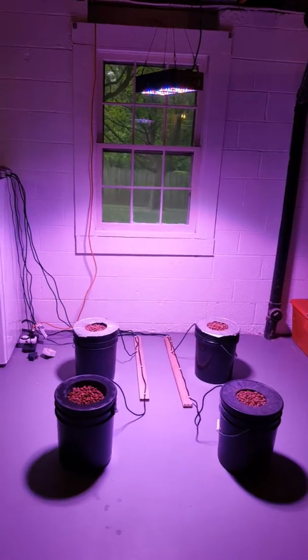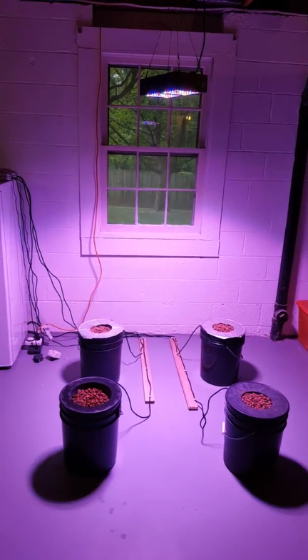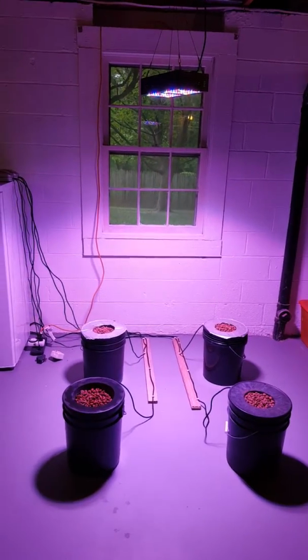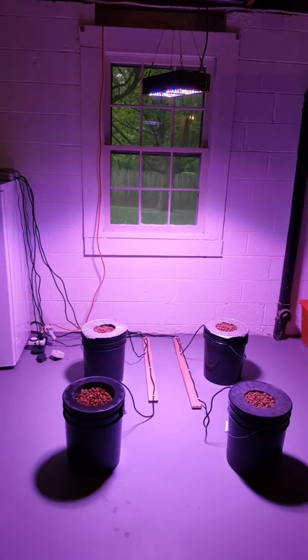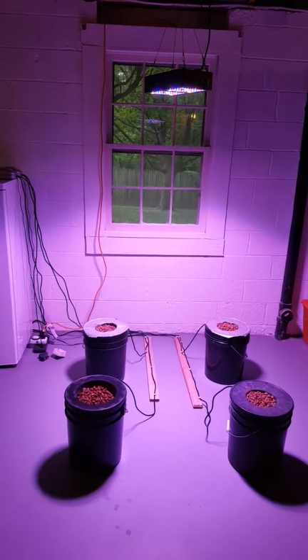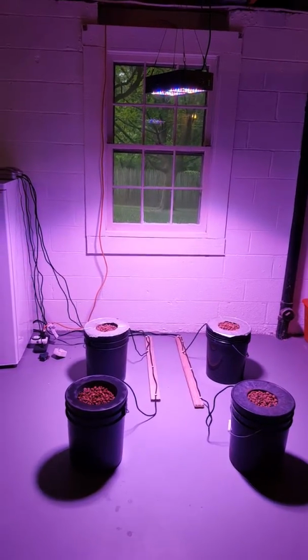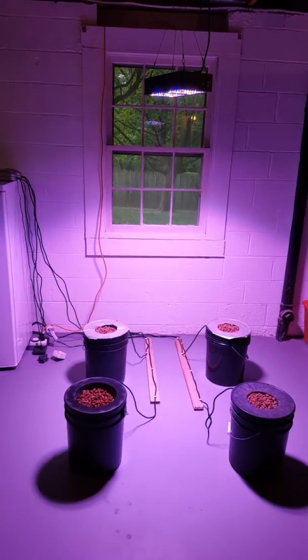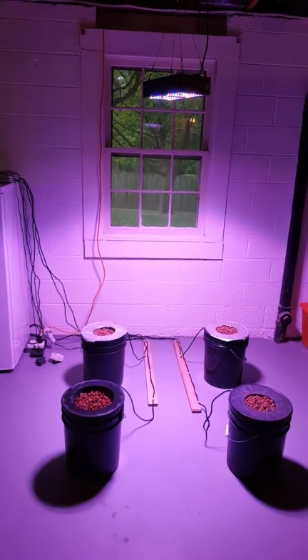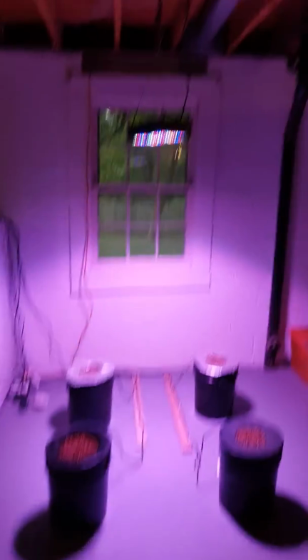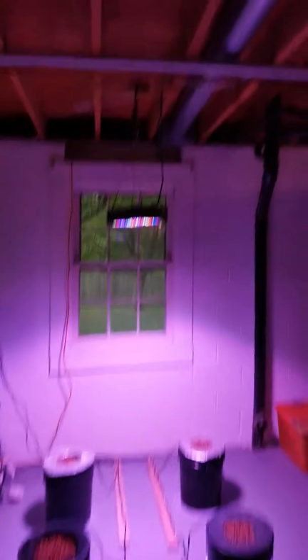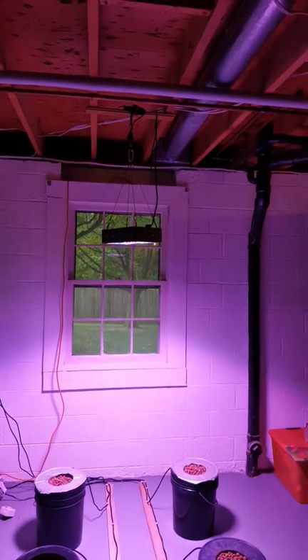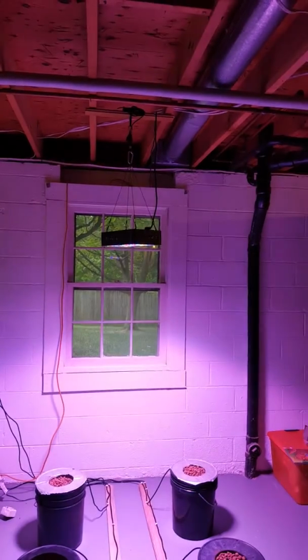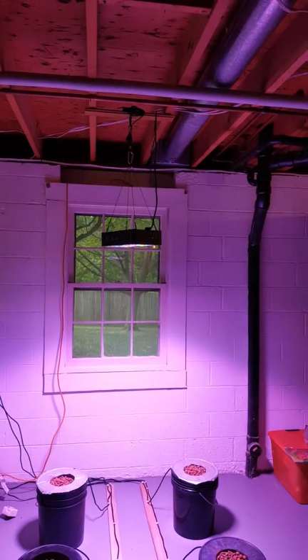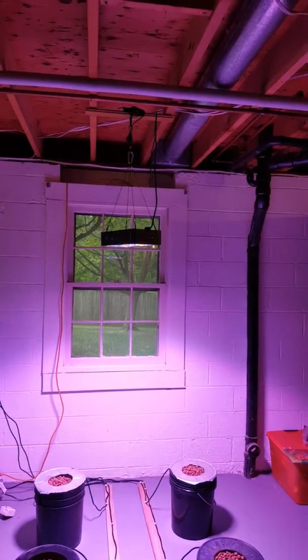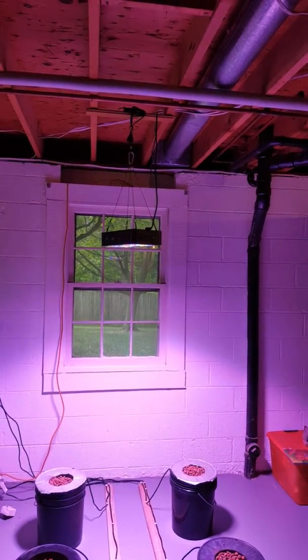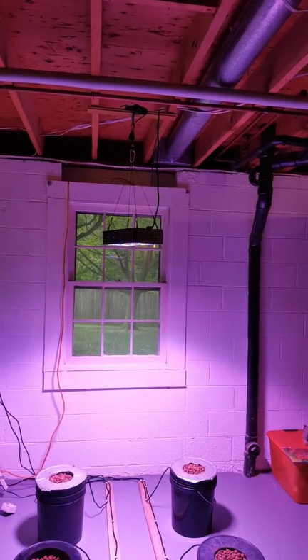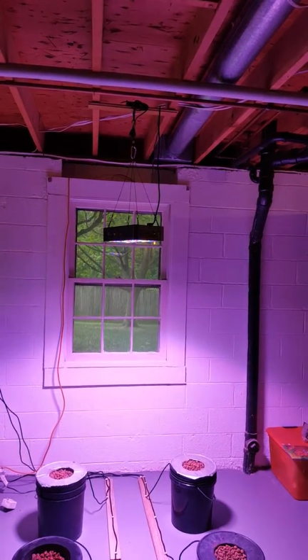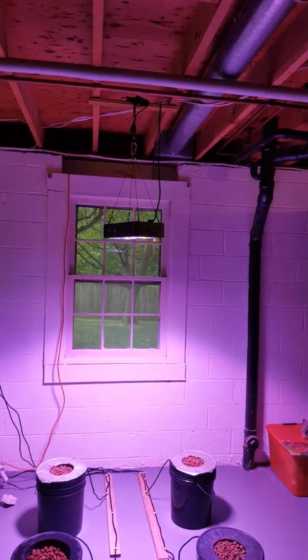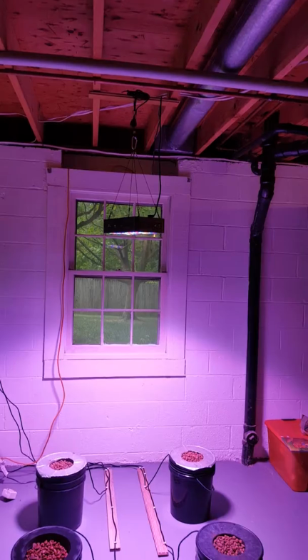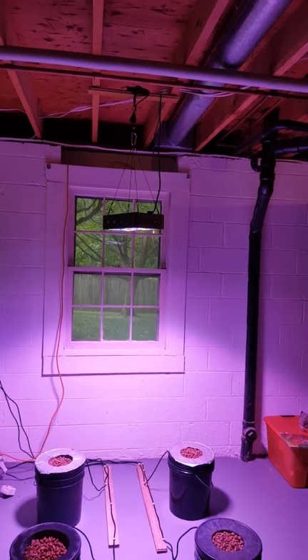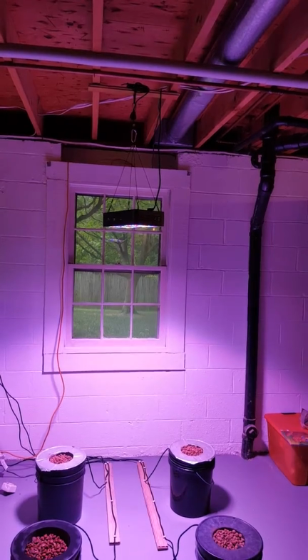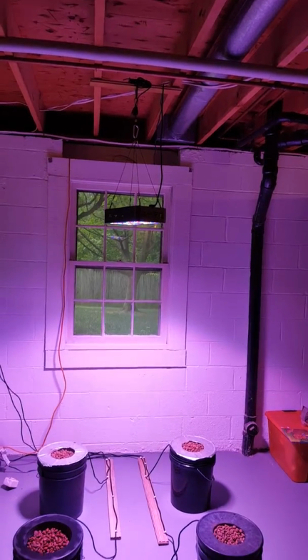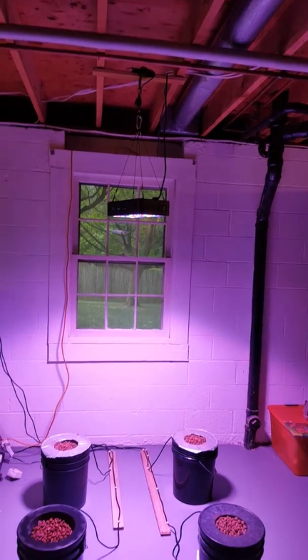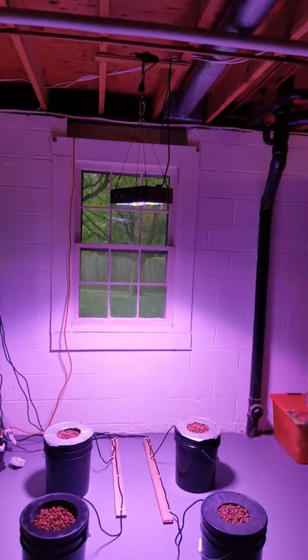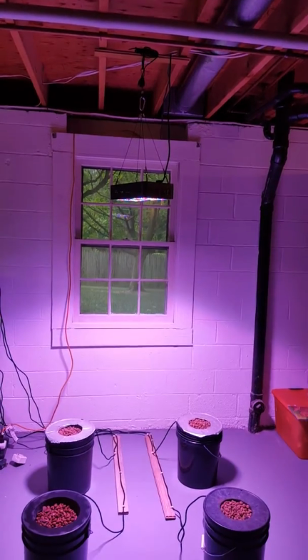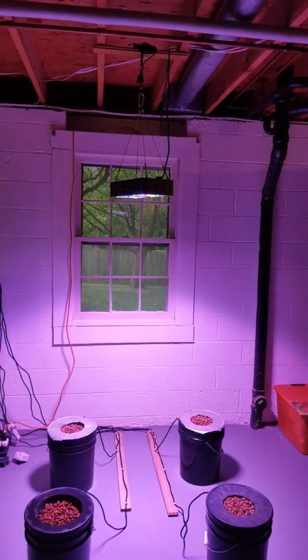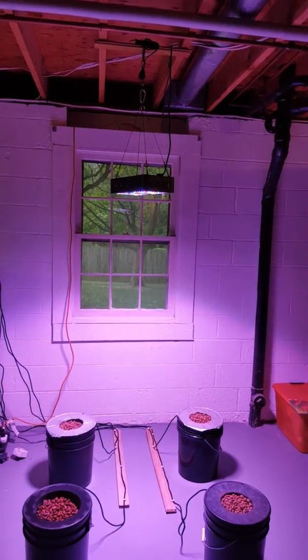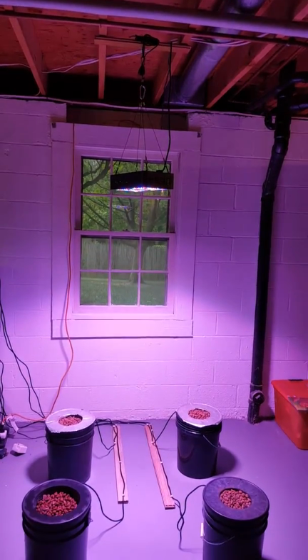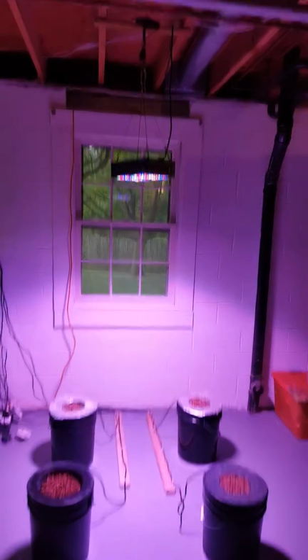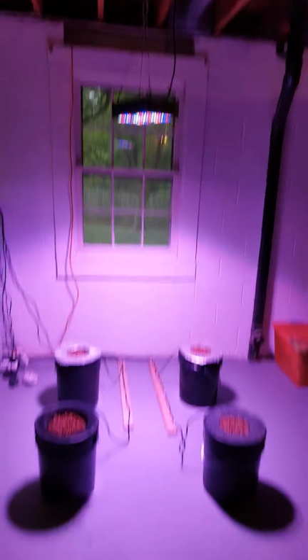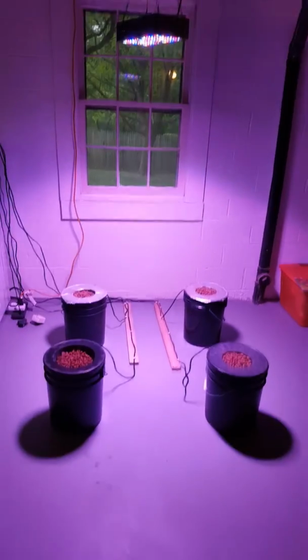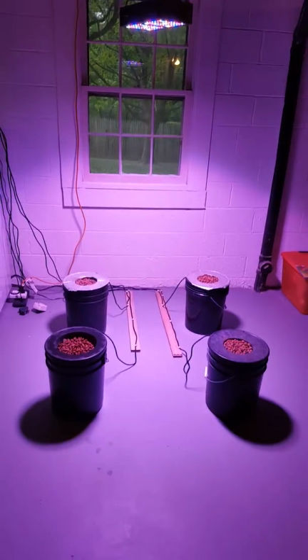I've got a nice little window there for some daylight sun. I've also got my LED augmentation at 300 watts.